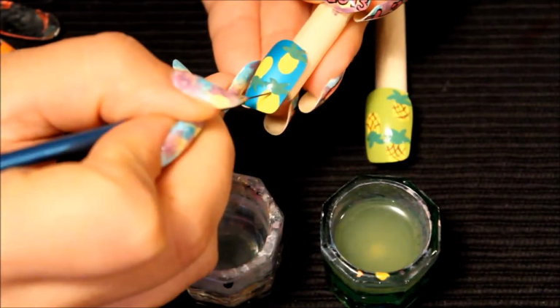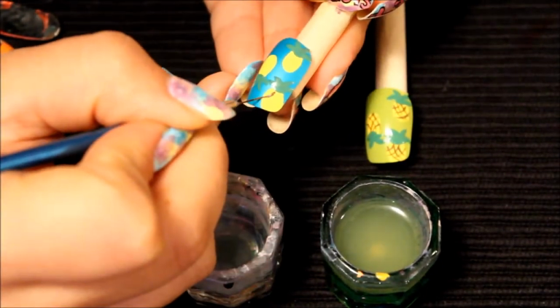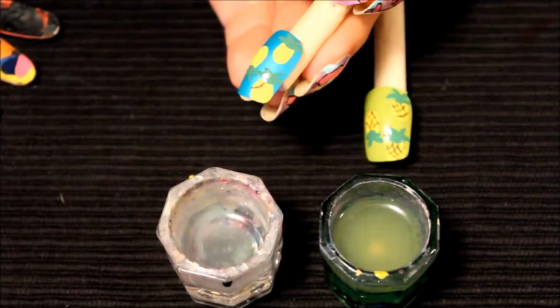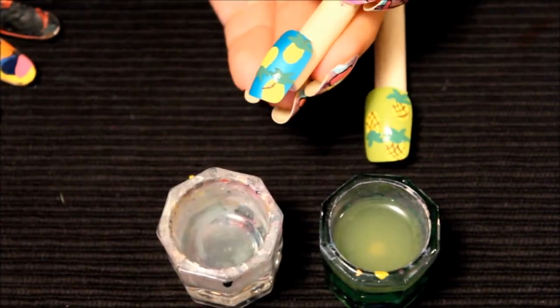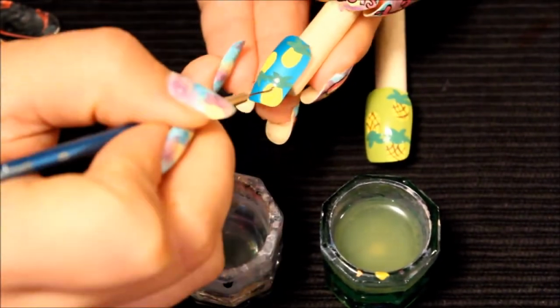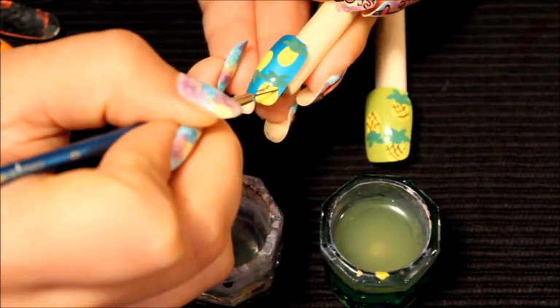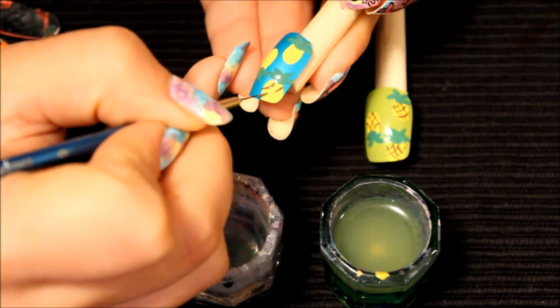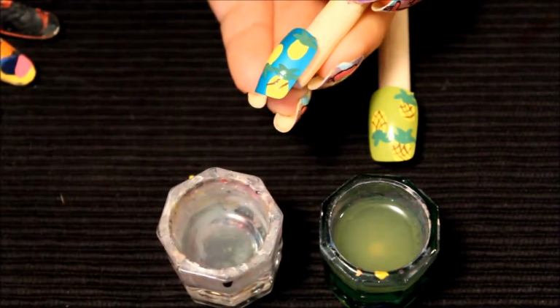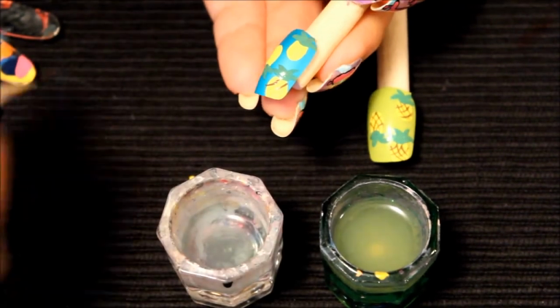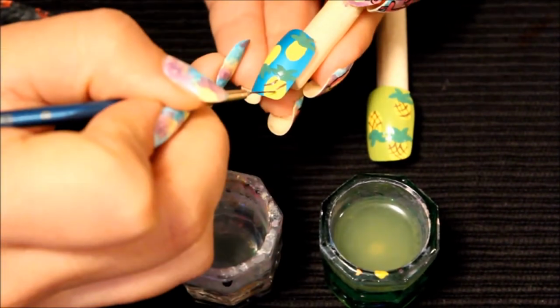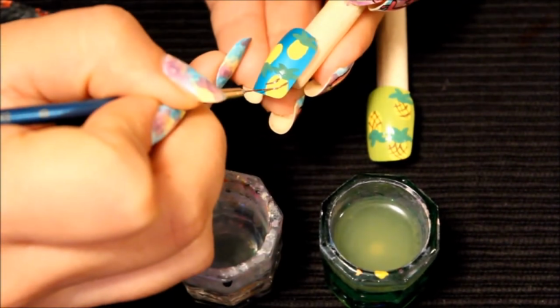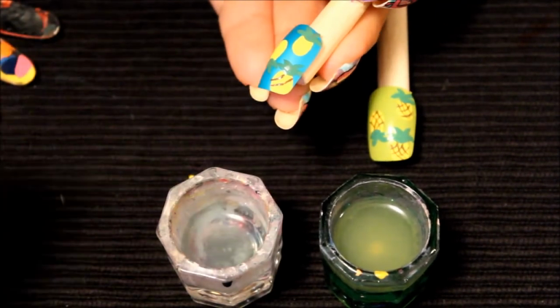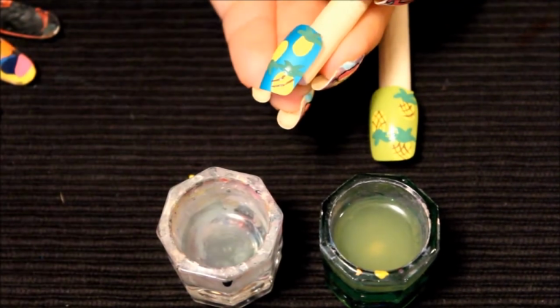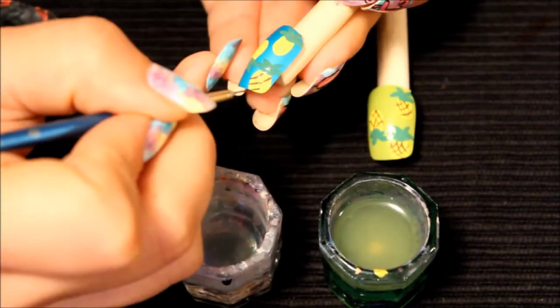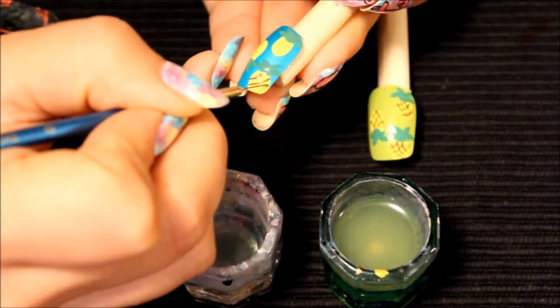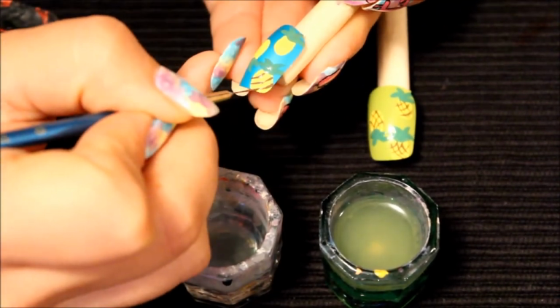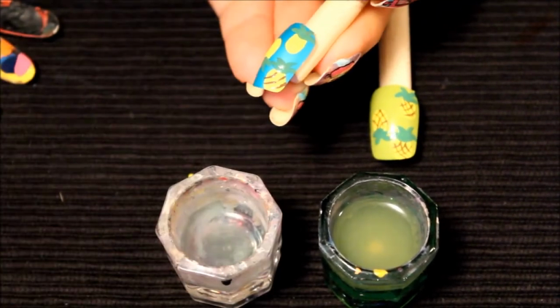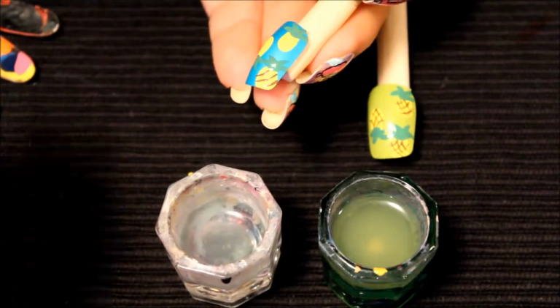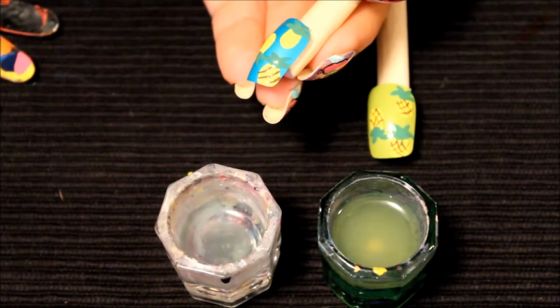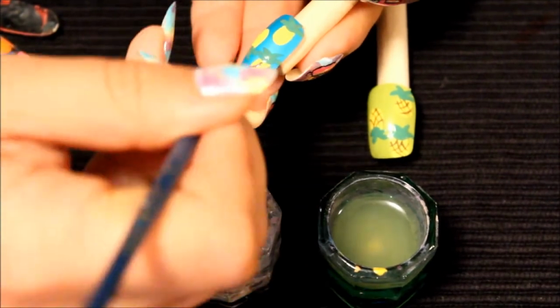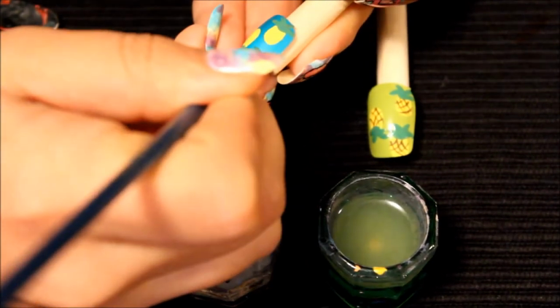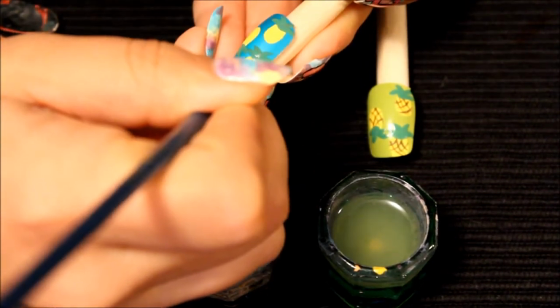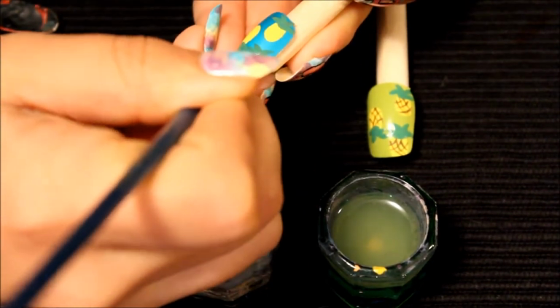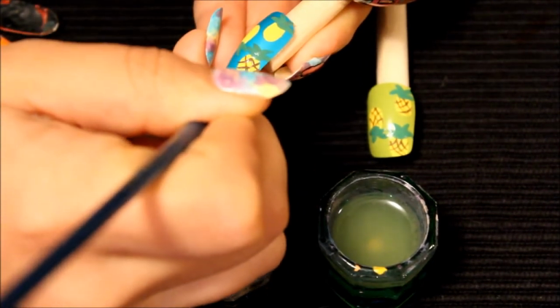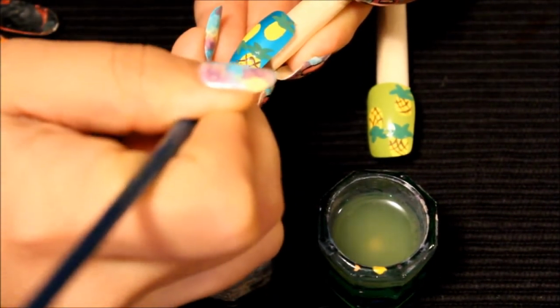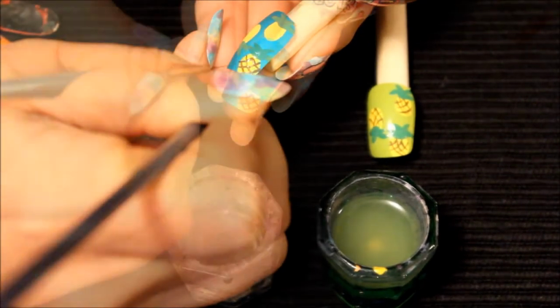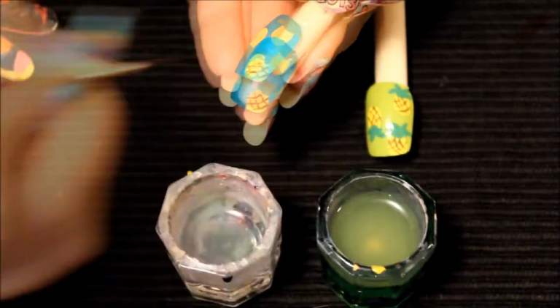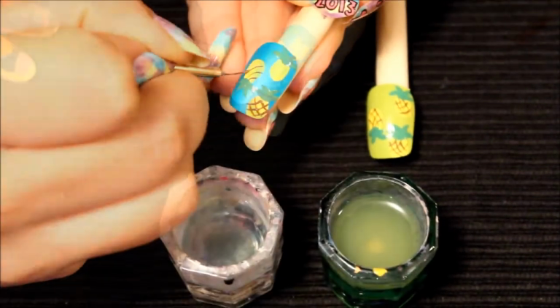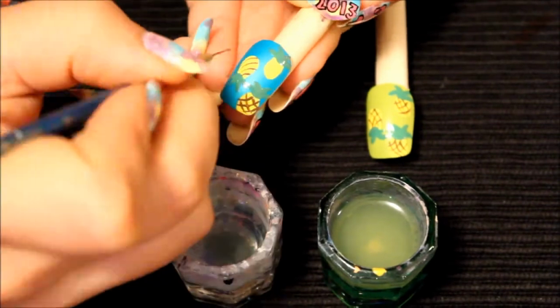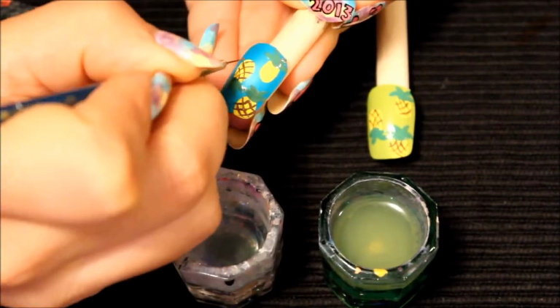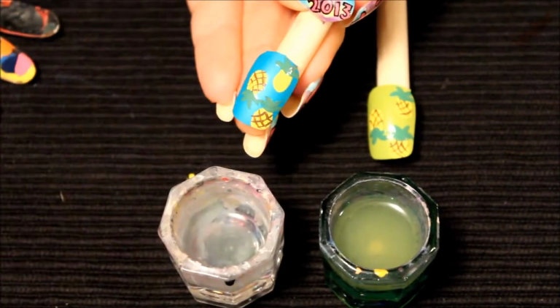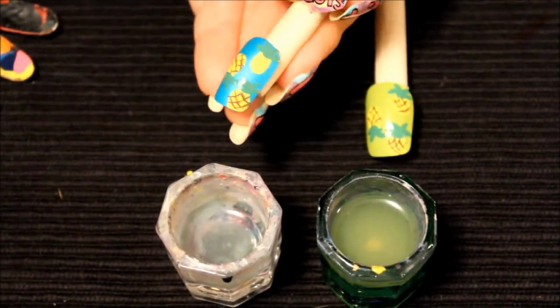I'm creating more definition in the actual pineapple itself by doing lines that have more of an angle to them, and I'm crisscrossing them to create the pattern.